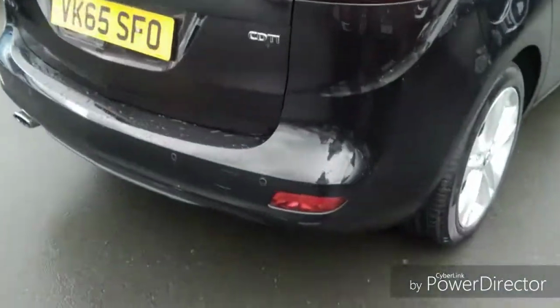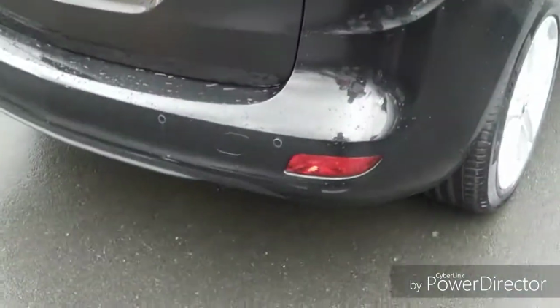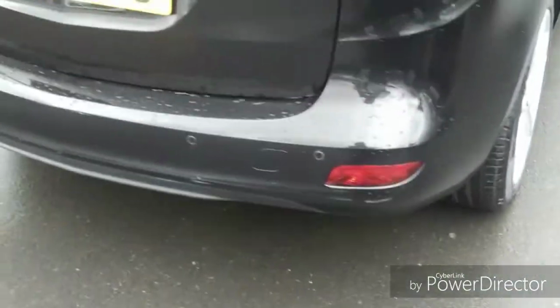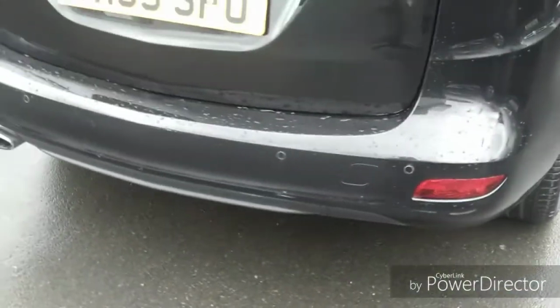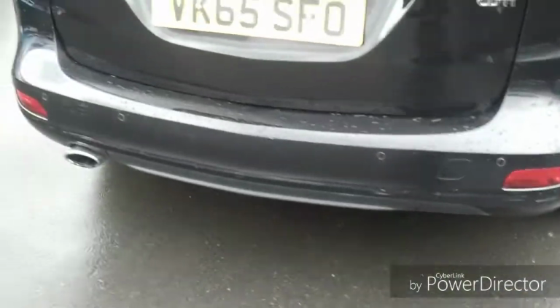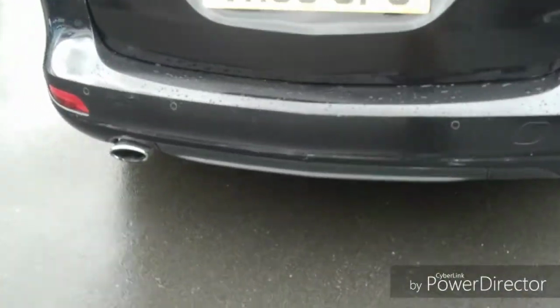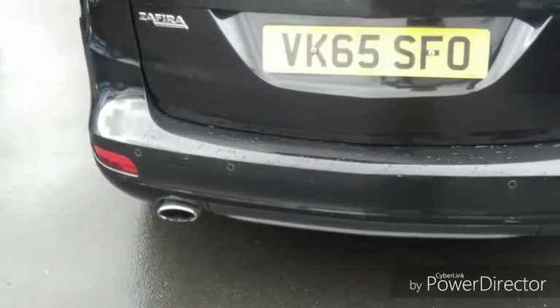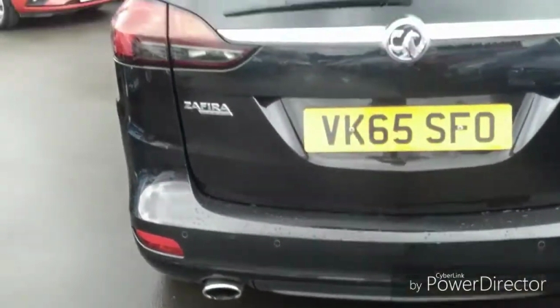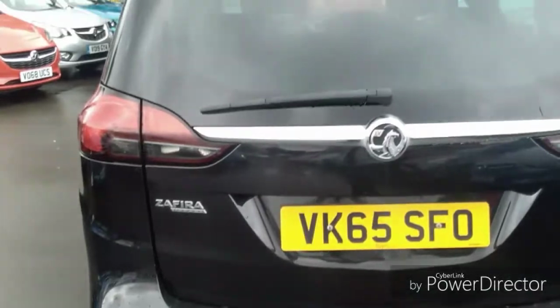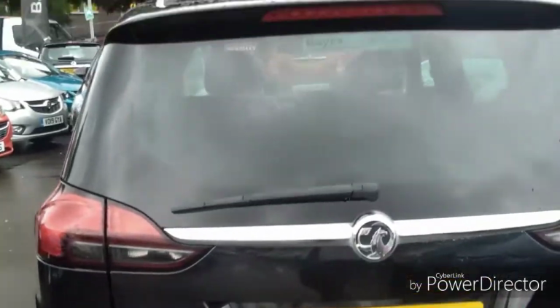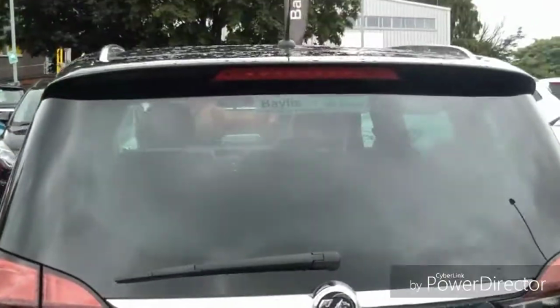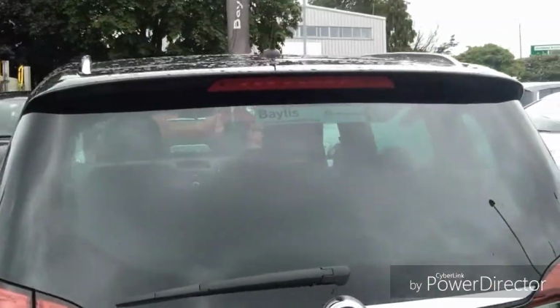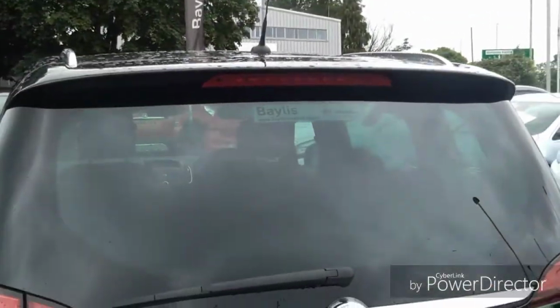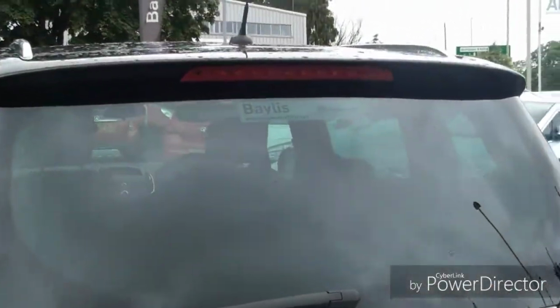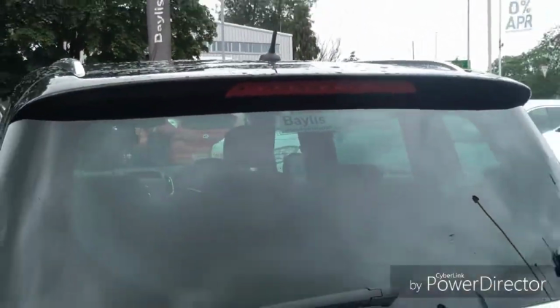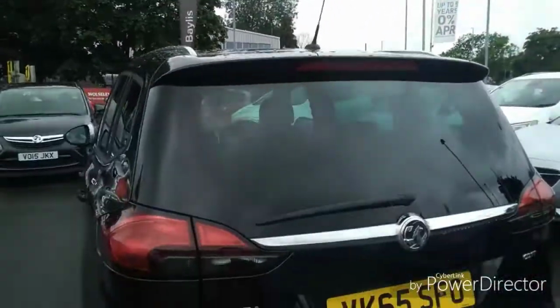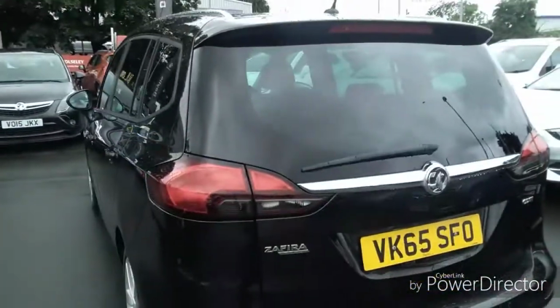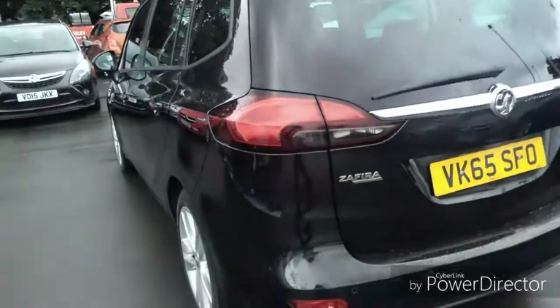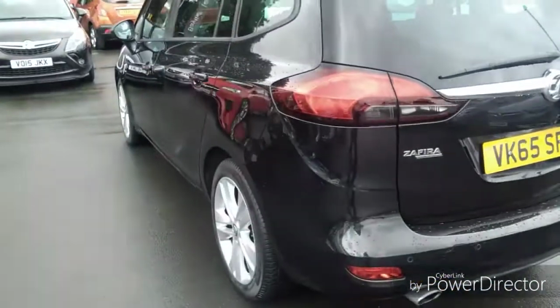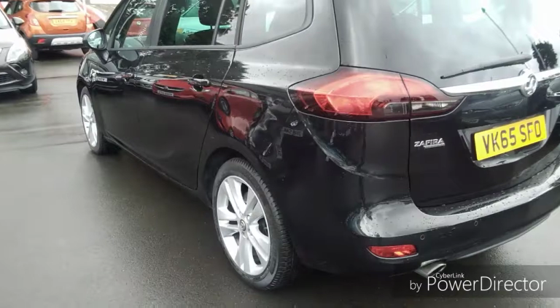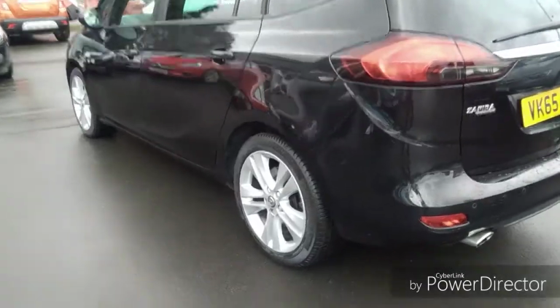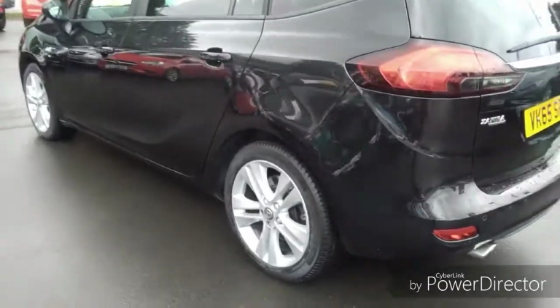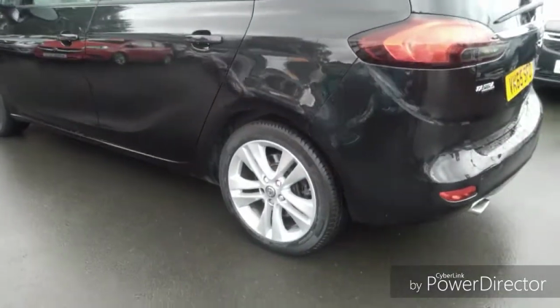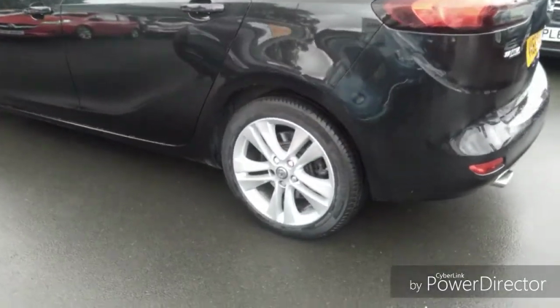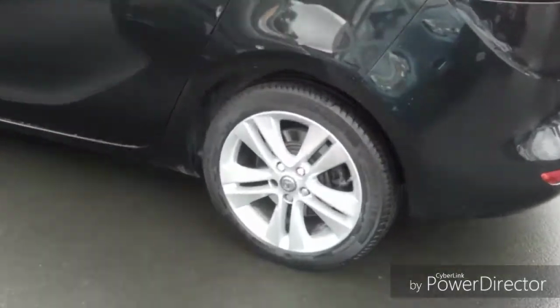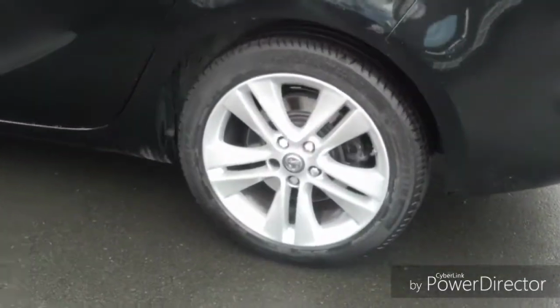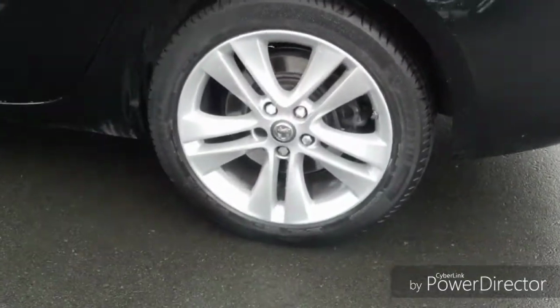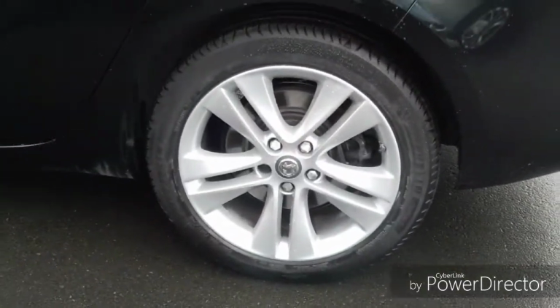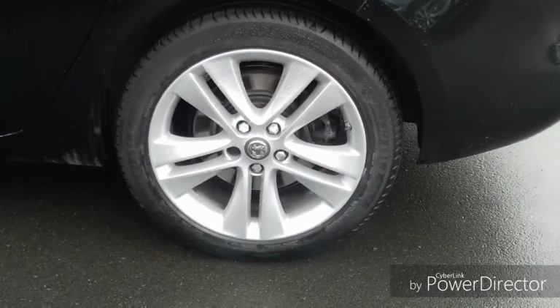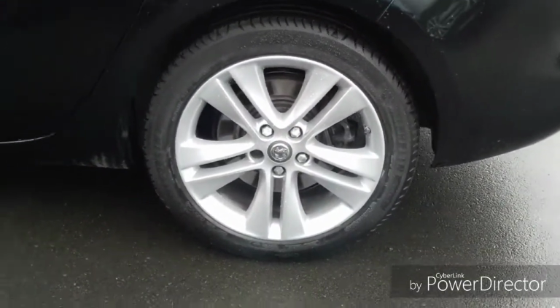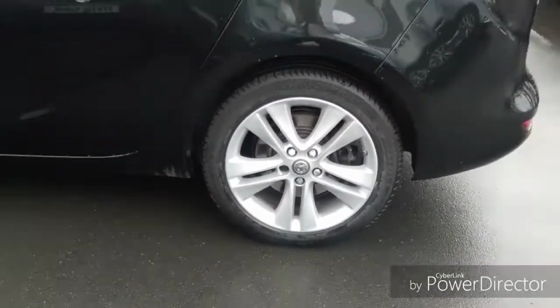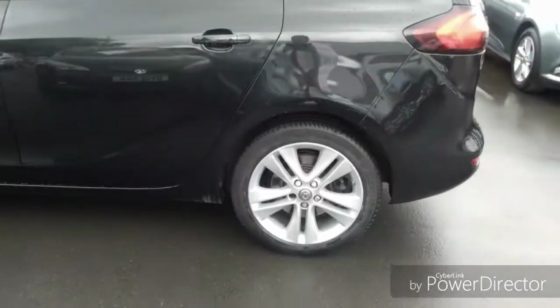Moving around to the rear of the vehicle, there are parking sensors right the way across the rear bumper. There is also an added brake light on top of the boot lid. Round to the driver's passenger side, we have stunning 17-inch alloy wheels which are finished in silver.